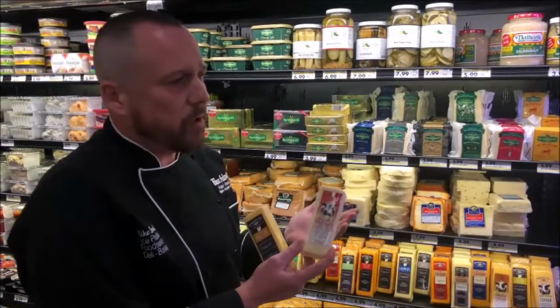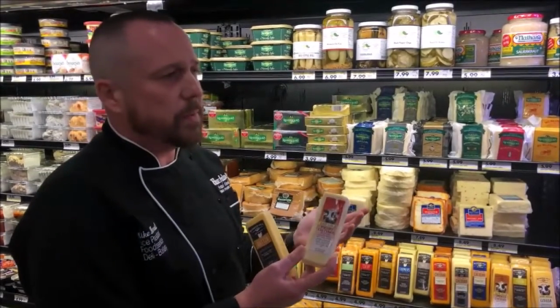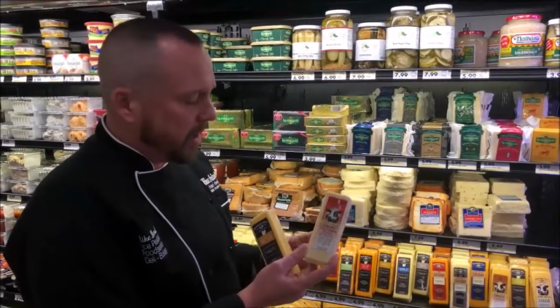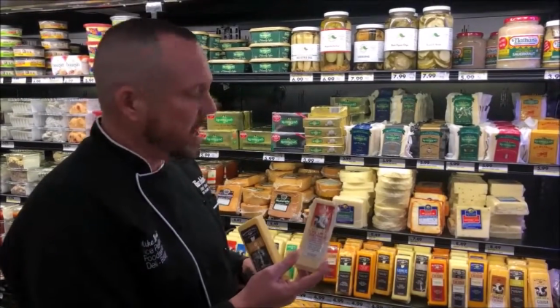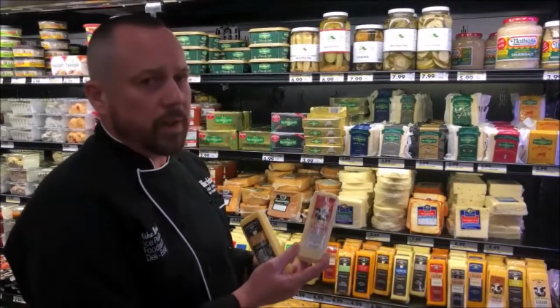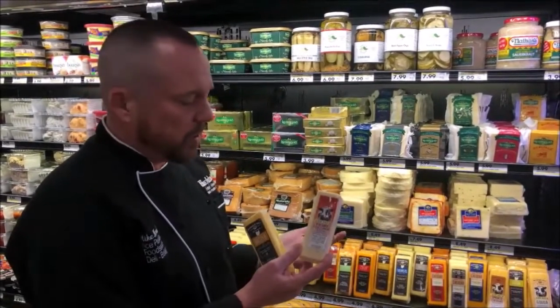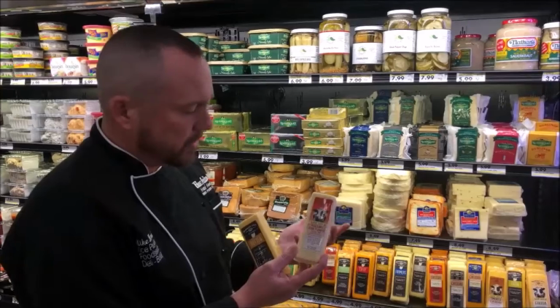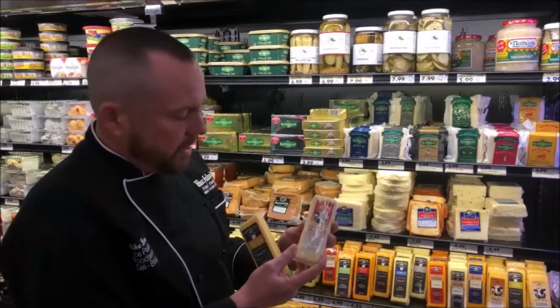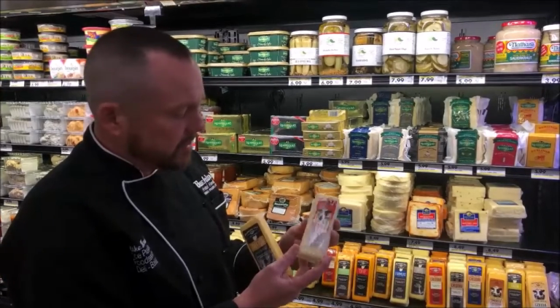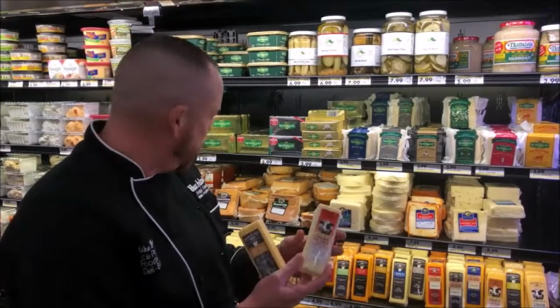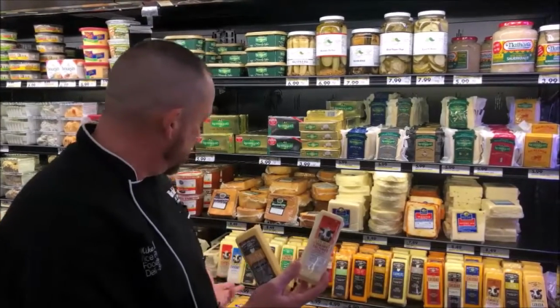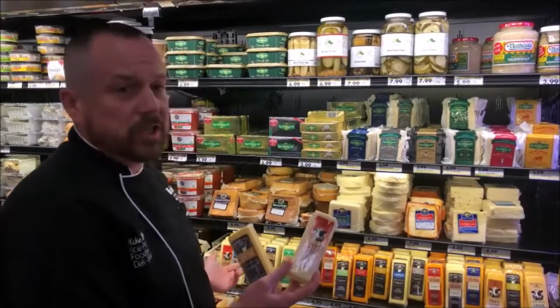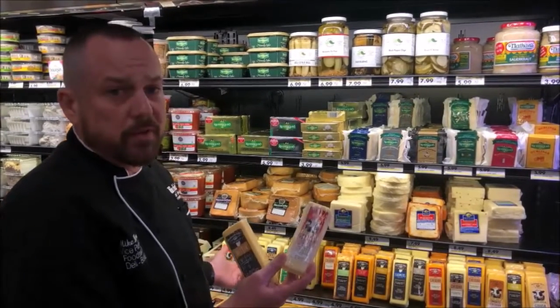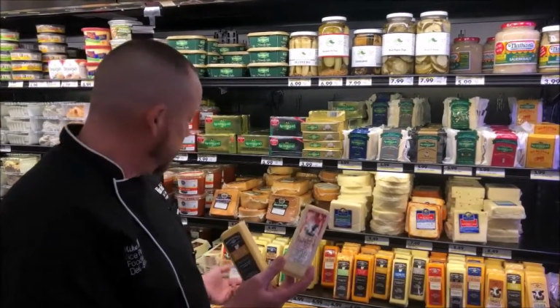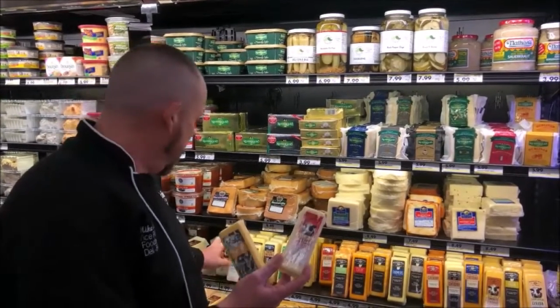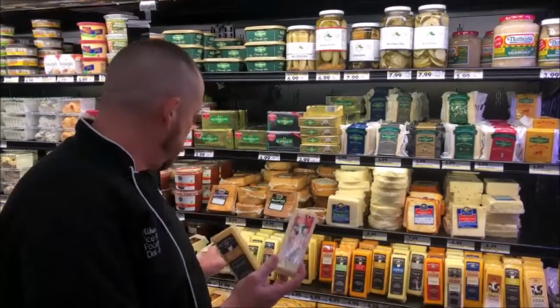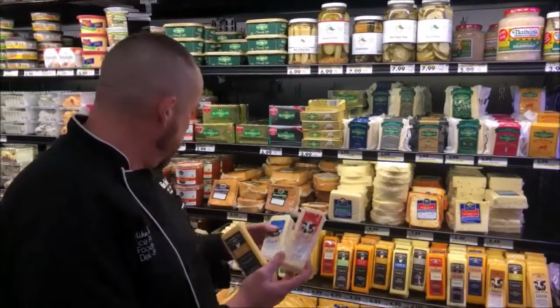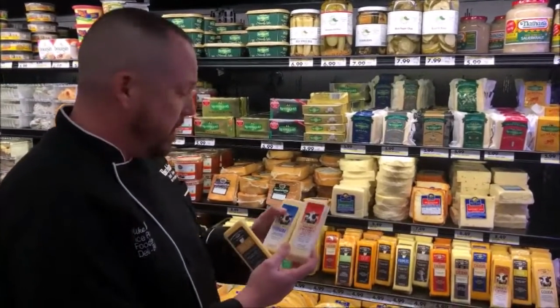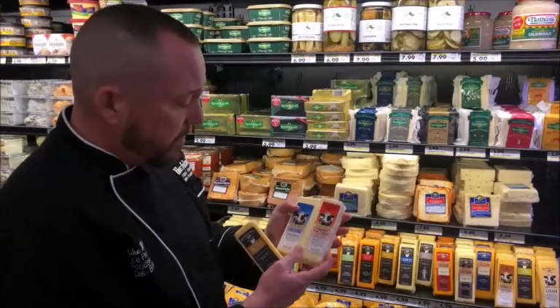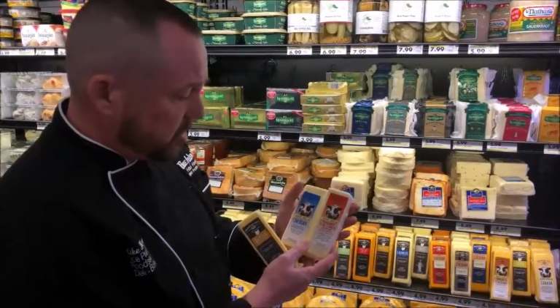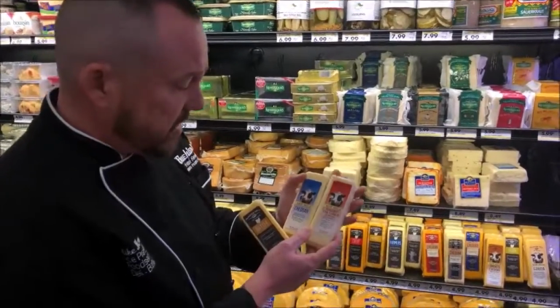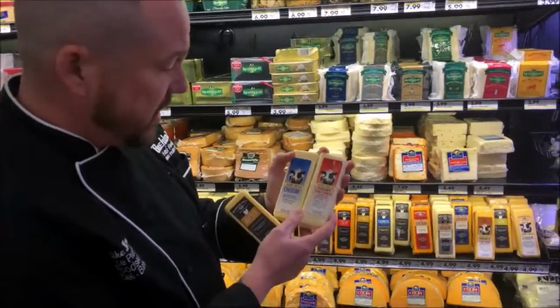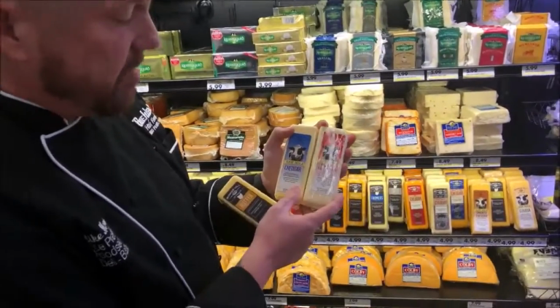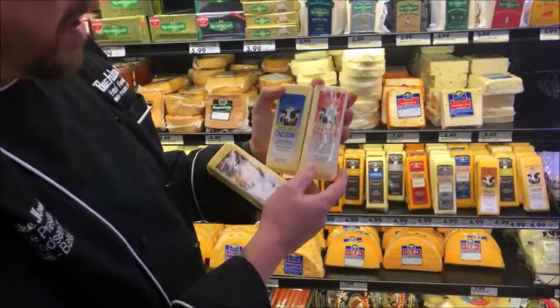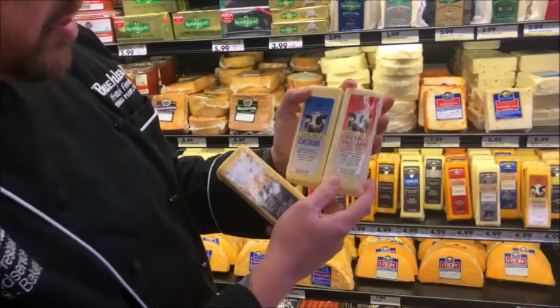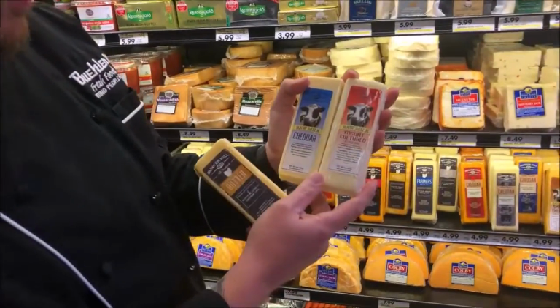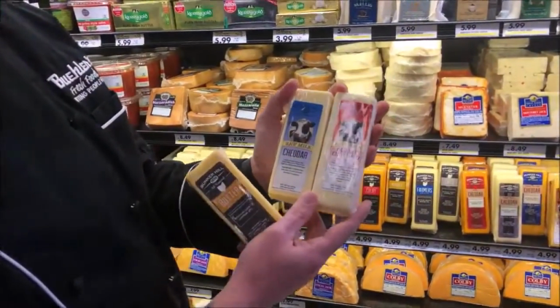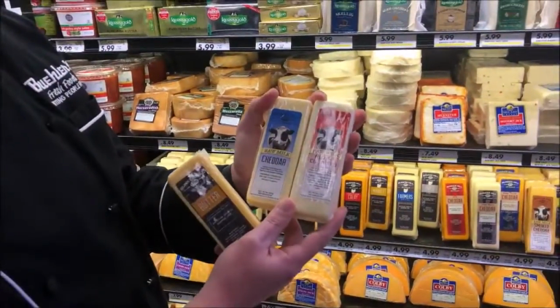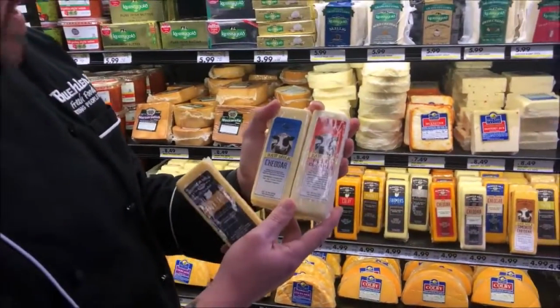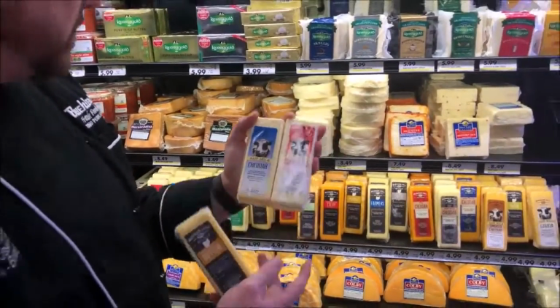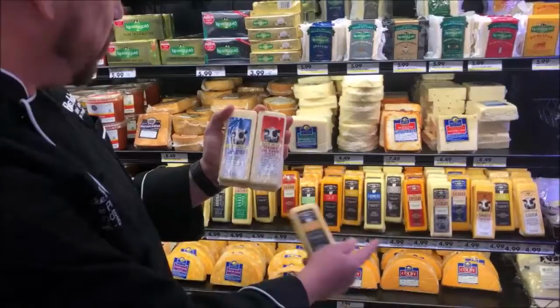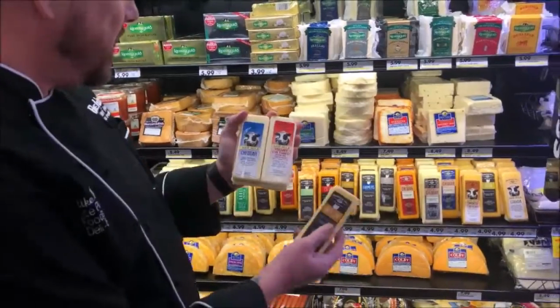You're supporting local people, and that's kind of what we like to do here at Buehler's. This is a great cheese. It's available in a couple different flavors — they have raw milk, which is just fantastic, and they have cheddar and also the yogurt. So great items, they have a full line.